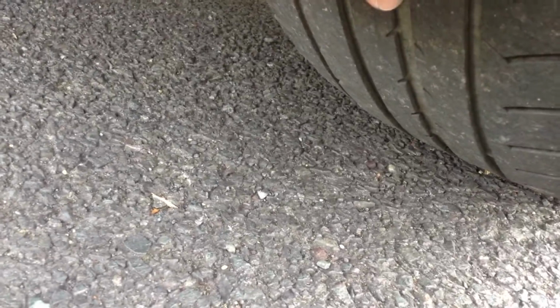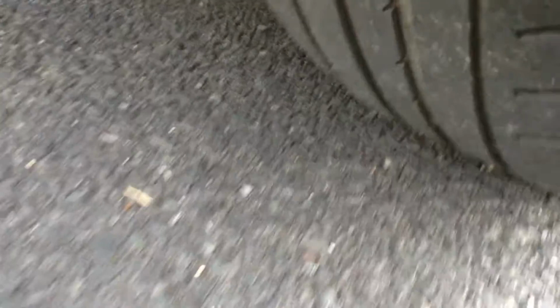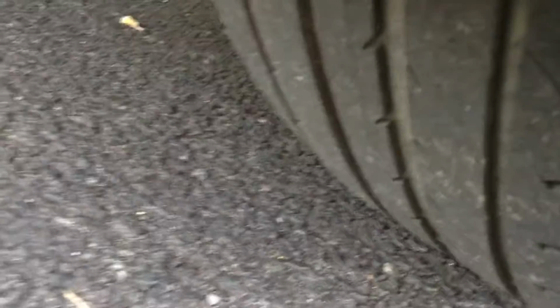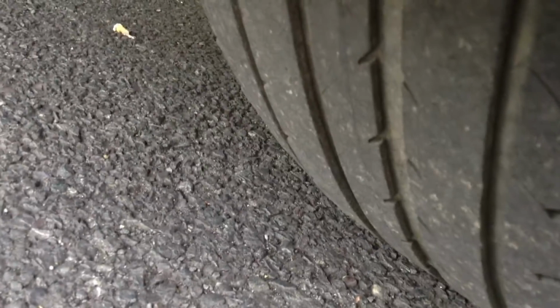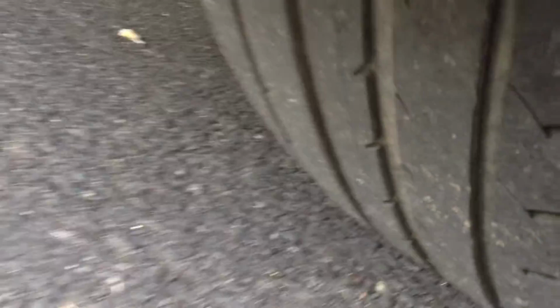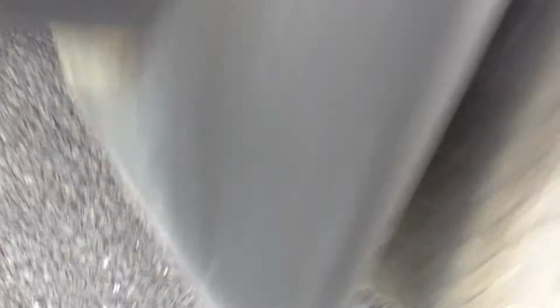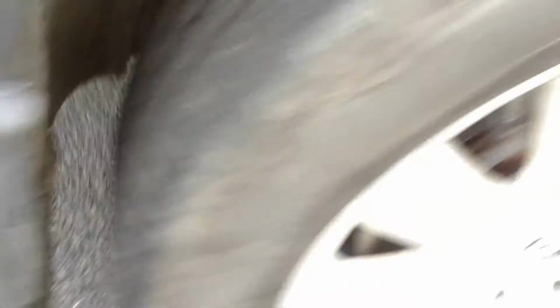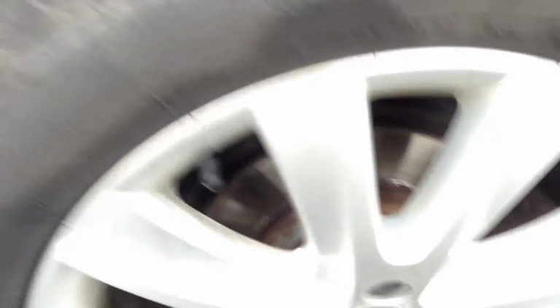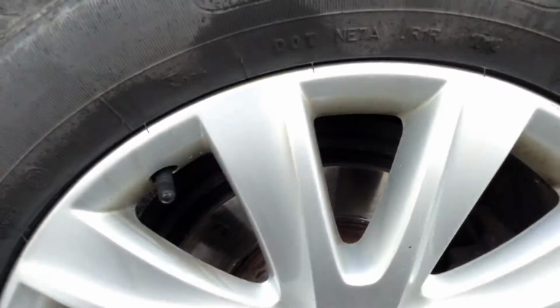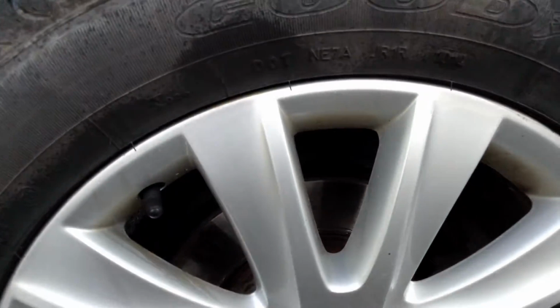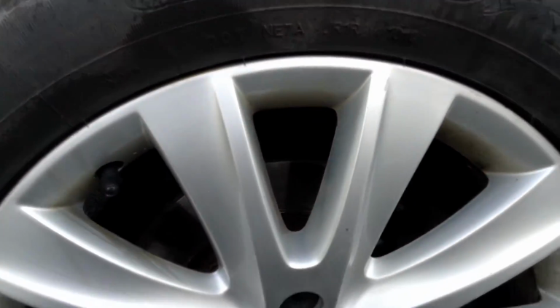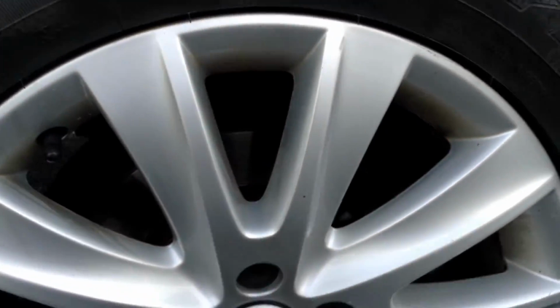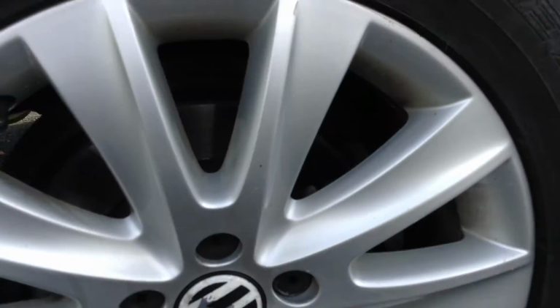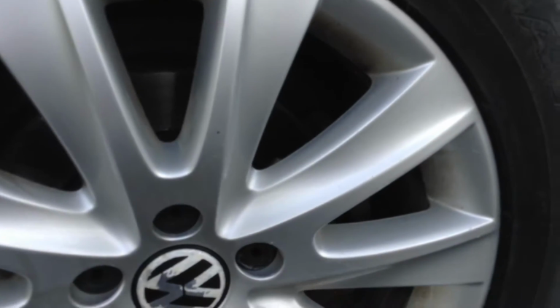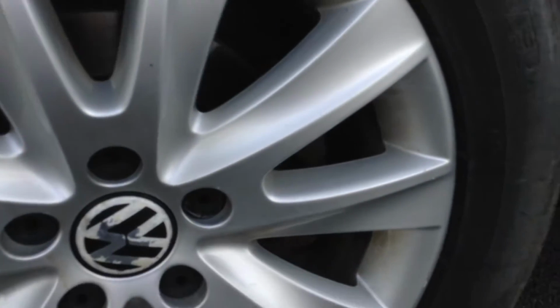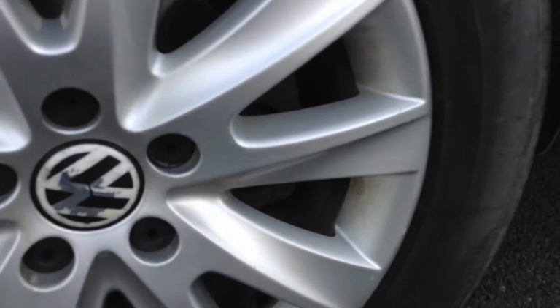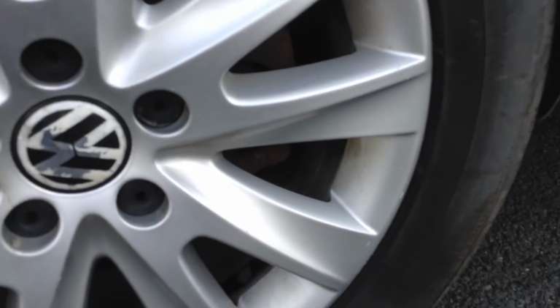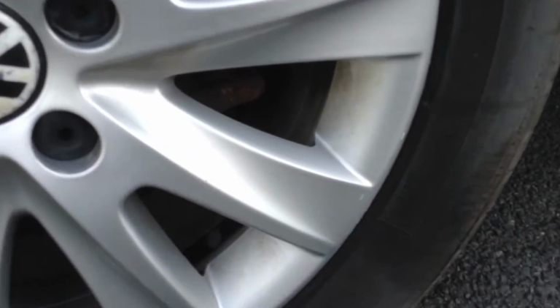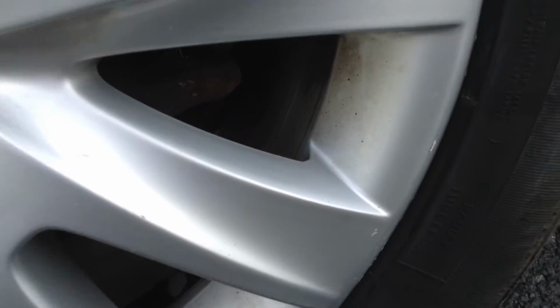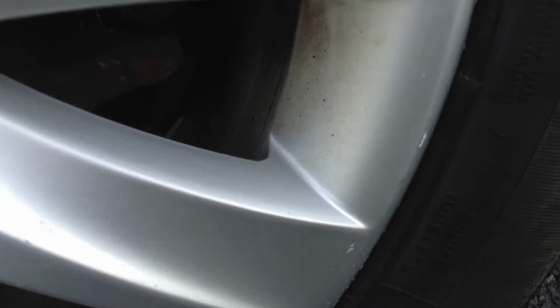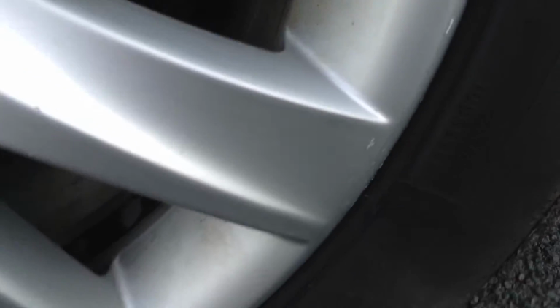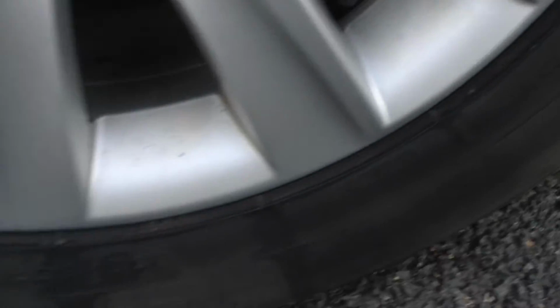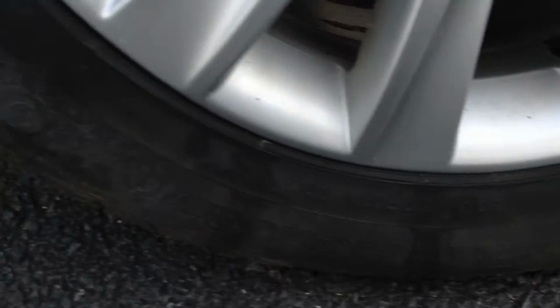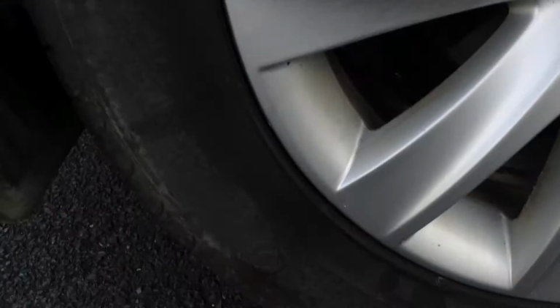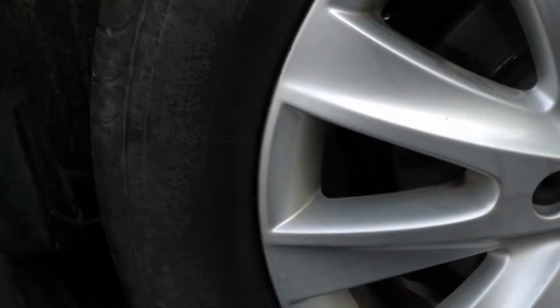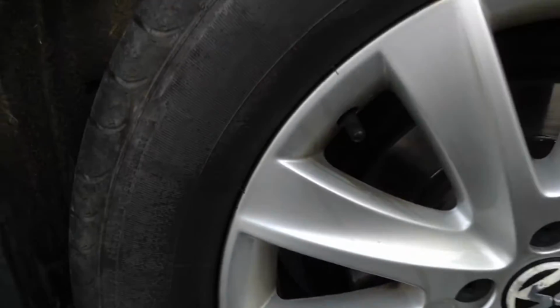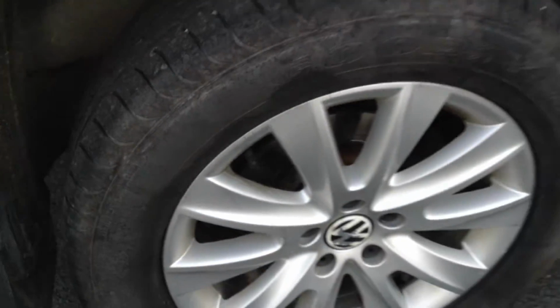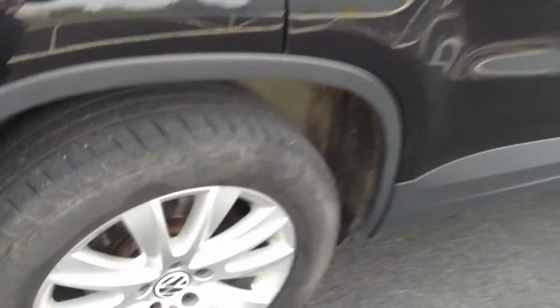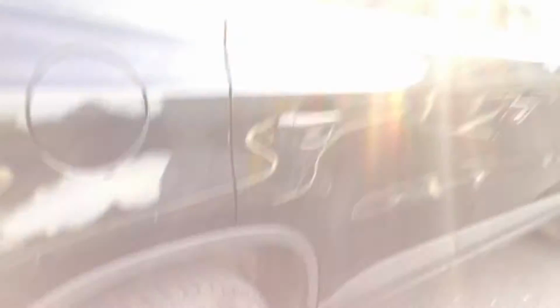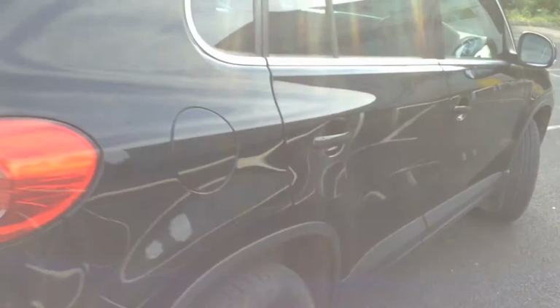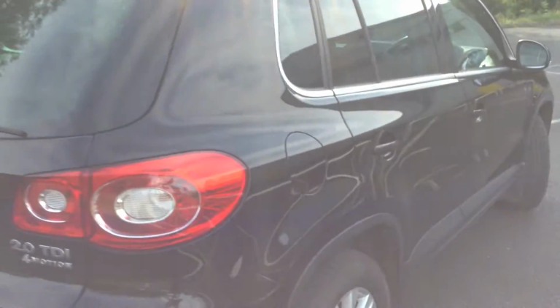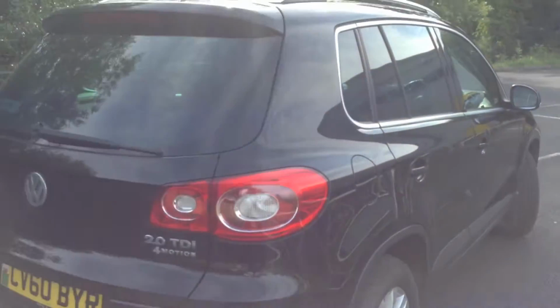Once again we're looking at about 3-4mm of tread. Looking at the offside rear alloy, taking a good look at the condition - you've got a couple of minor little scuff marks, no signs of any kerbing, even towards the rear end of the car.